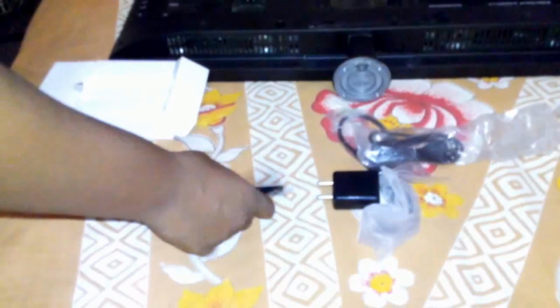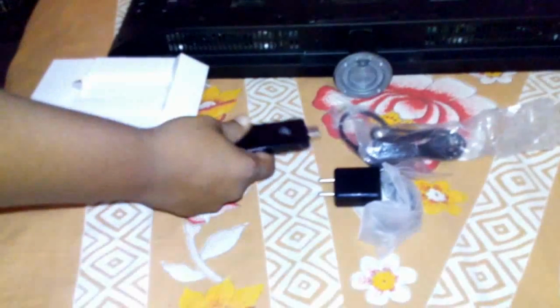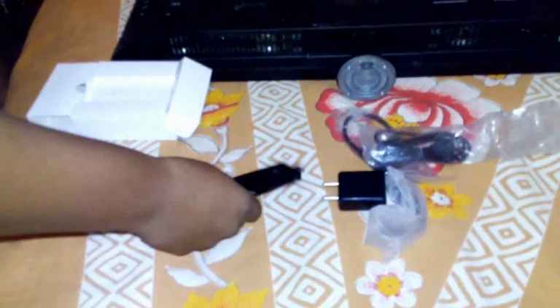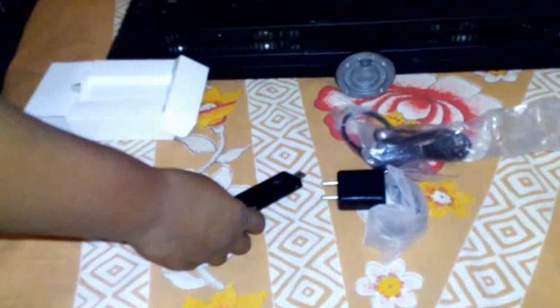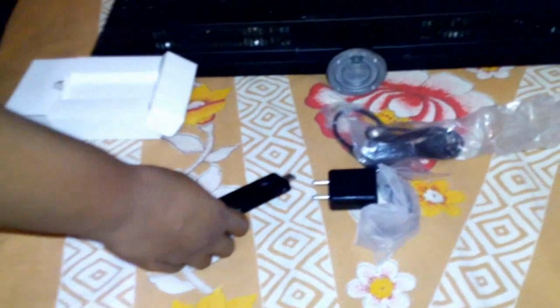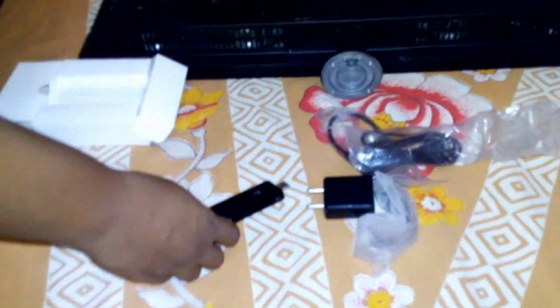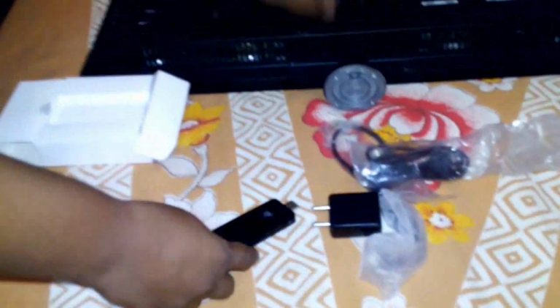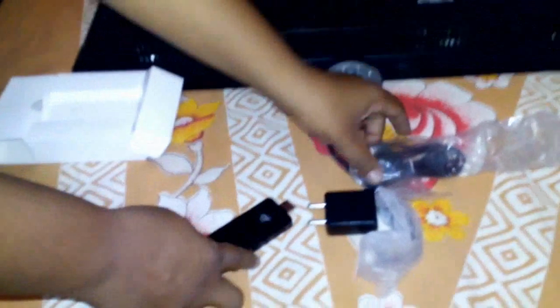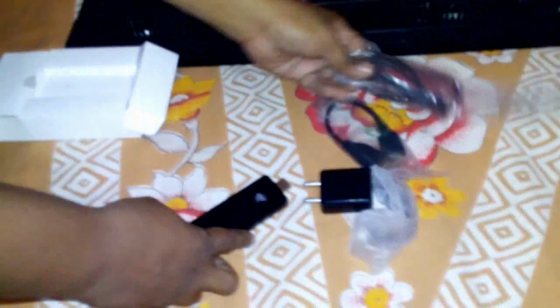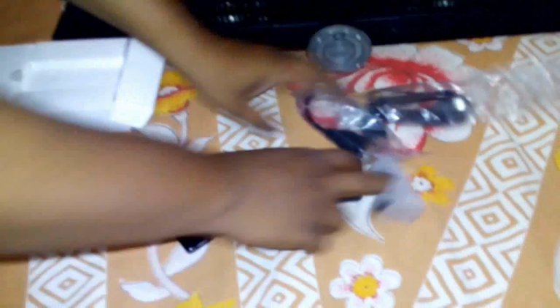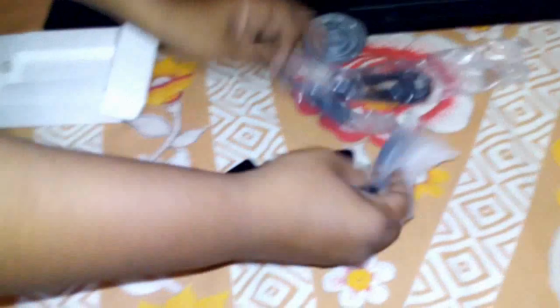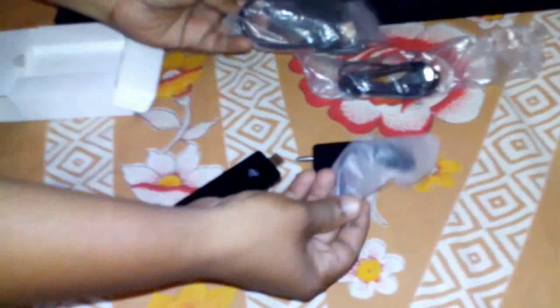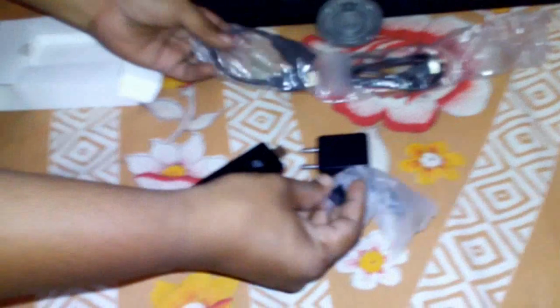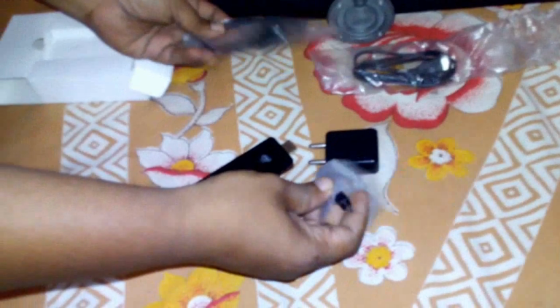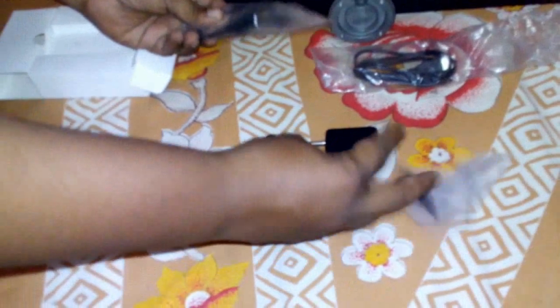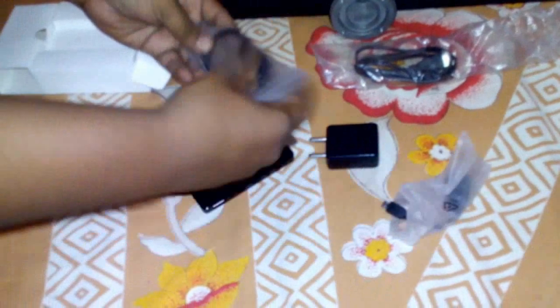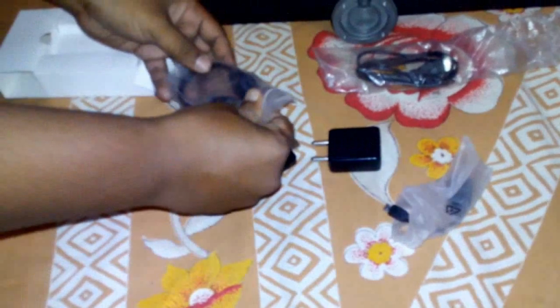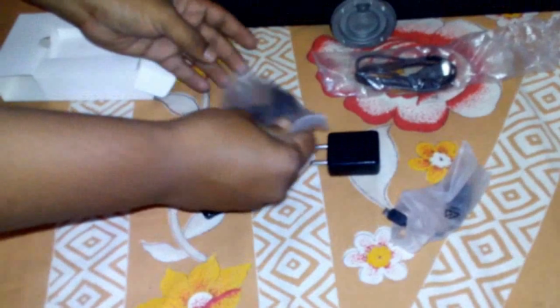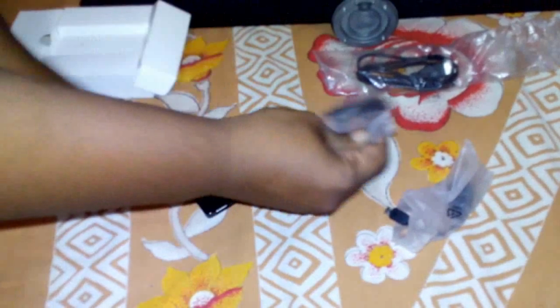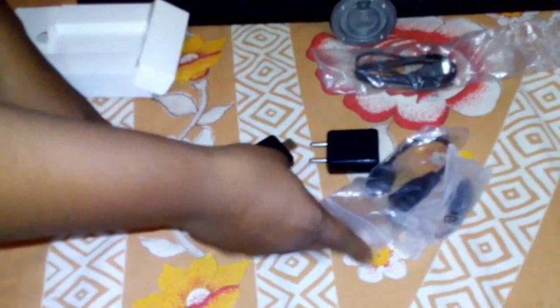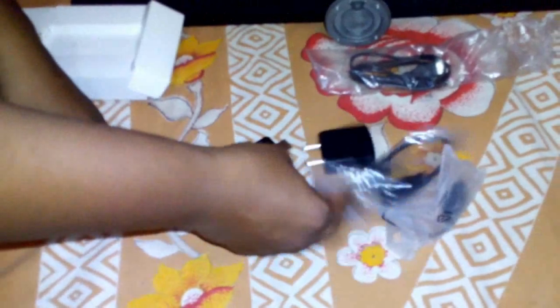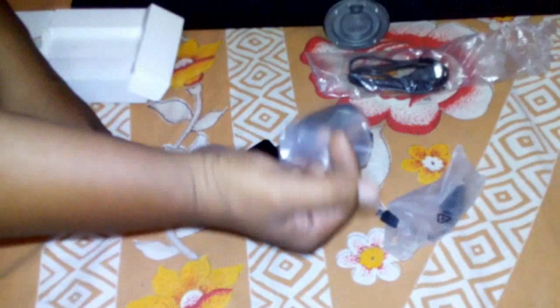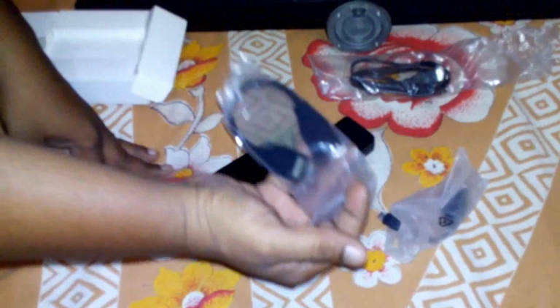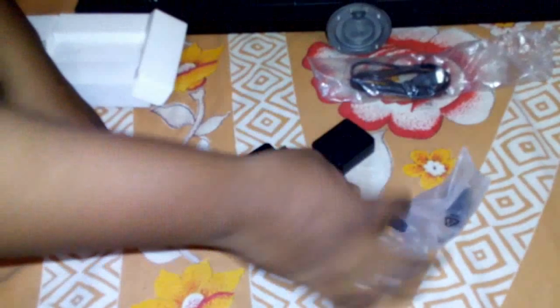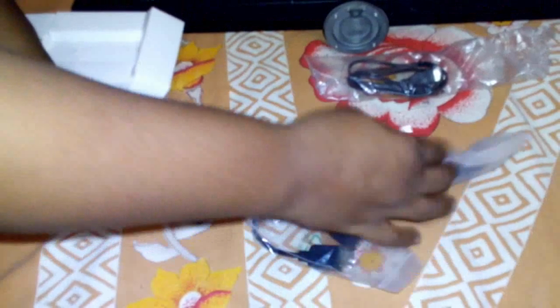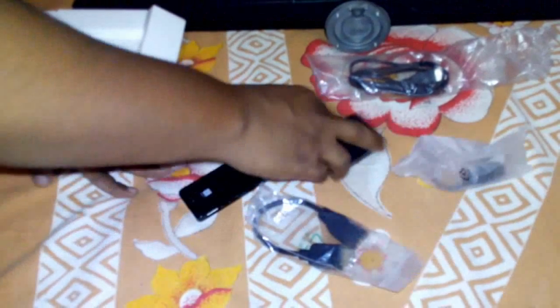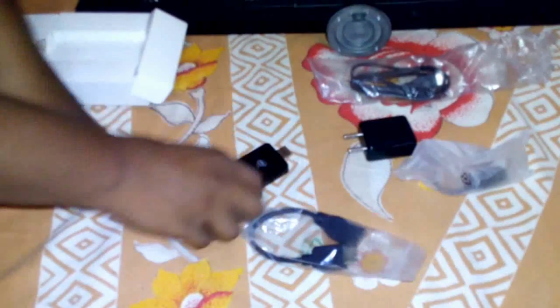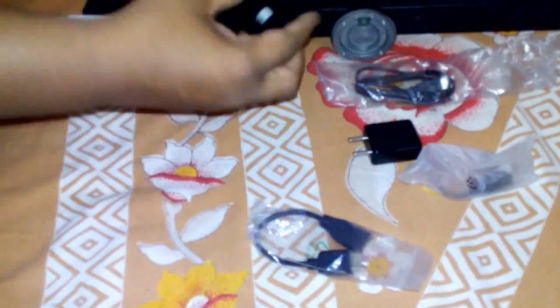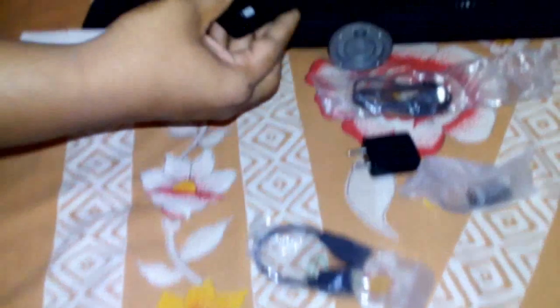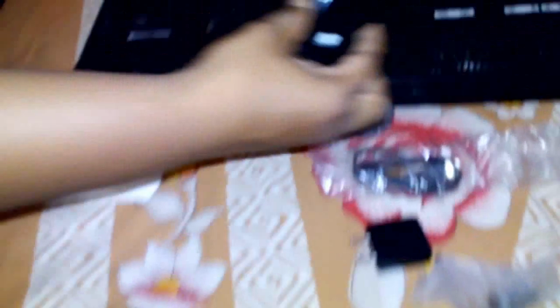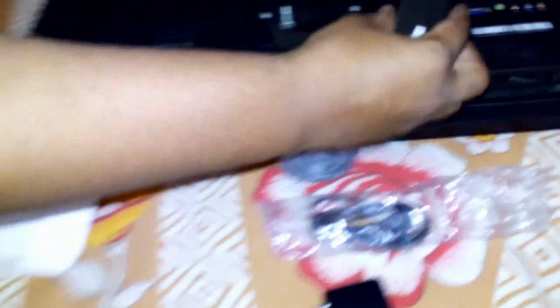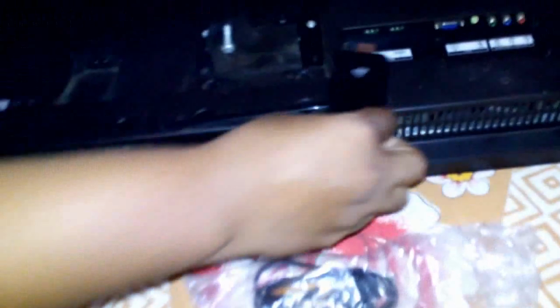Hey guys, welcome back again. I am MJ. Today I am going to show you how to connect and use the Intel Compute Stick. In my previous video I showed the full unboxing and all accessories. So now I am going to connect this Intel Compute Stick to my TV and show you how to use it.